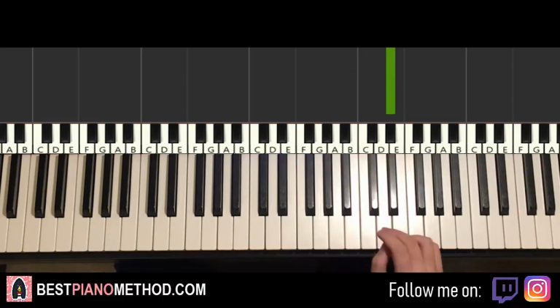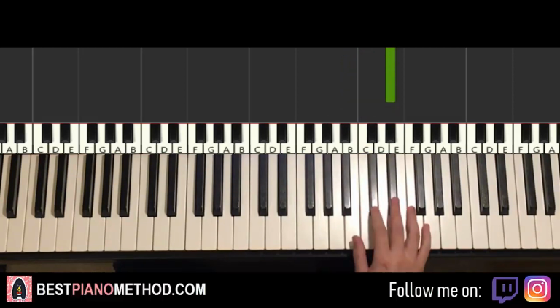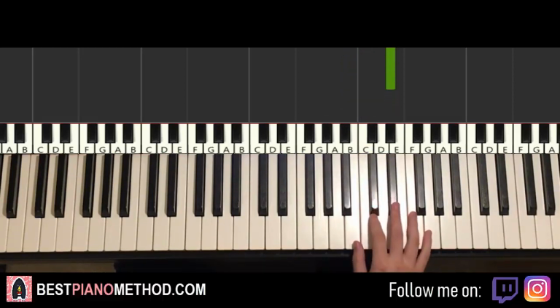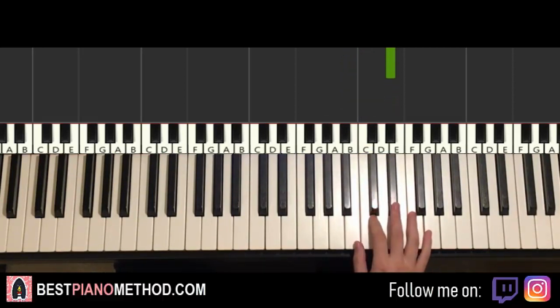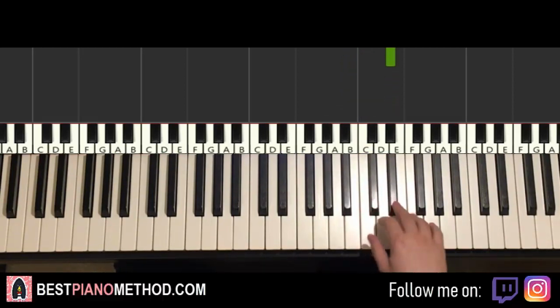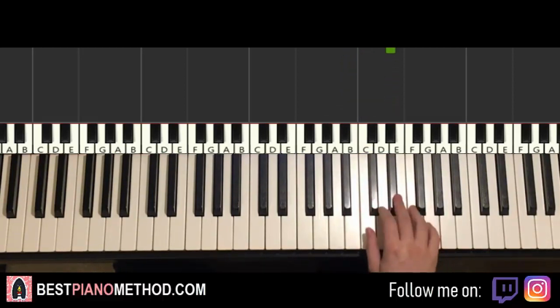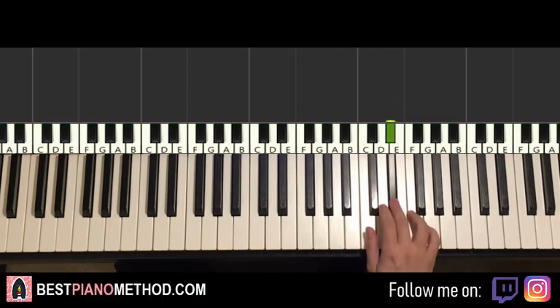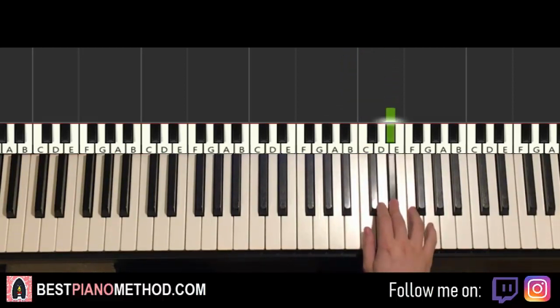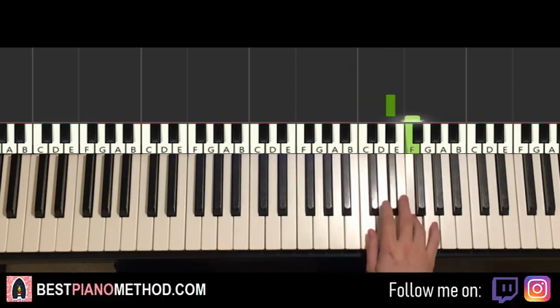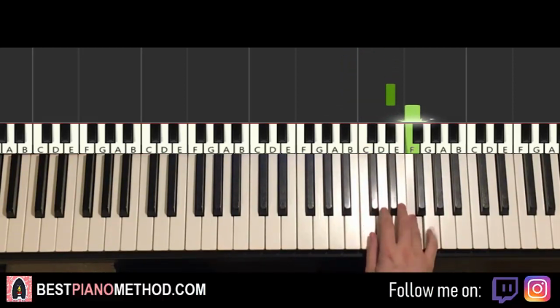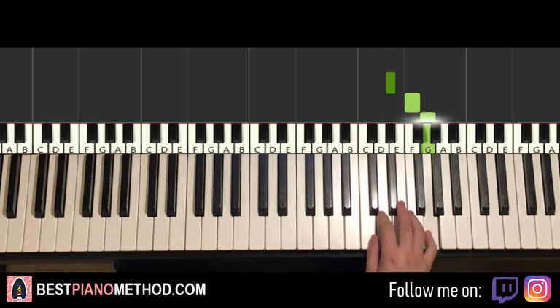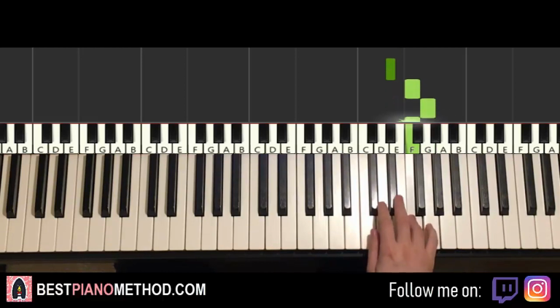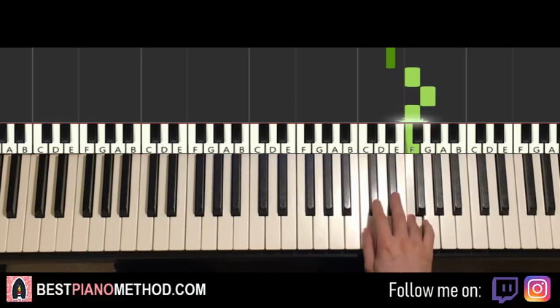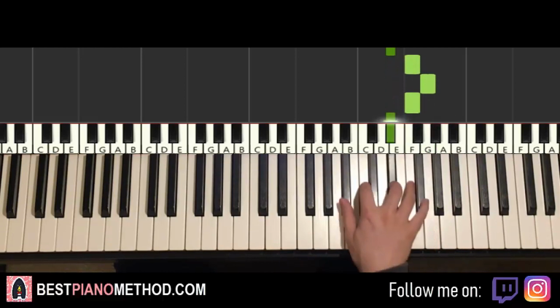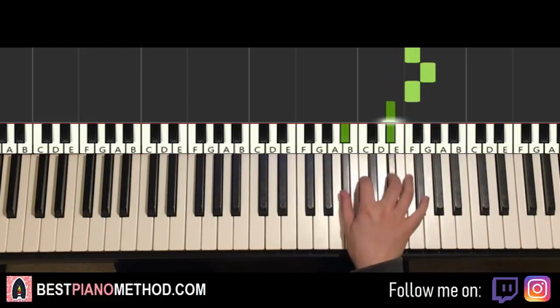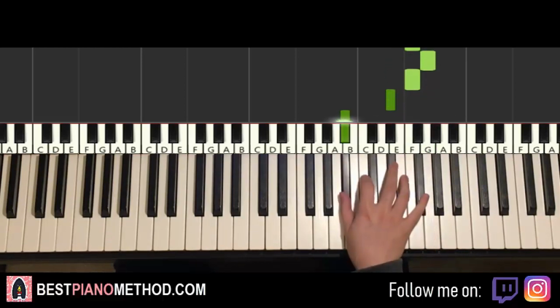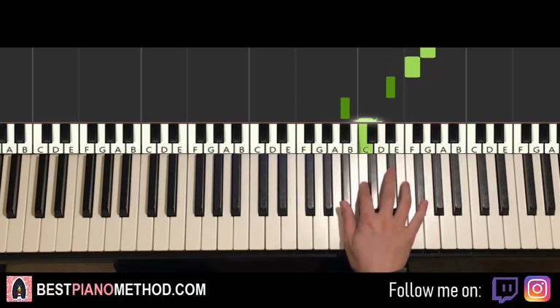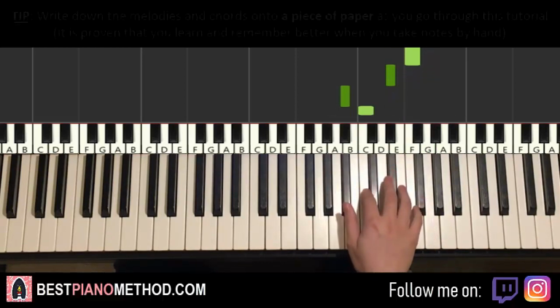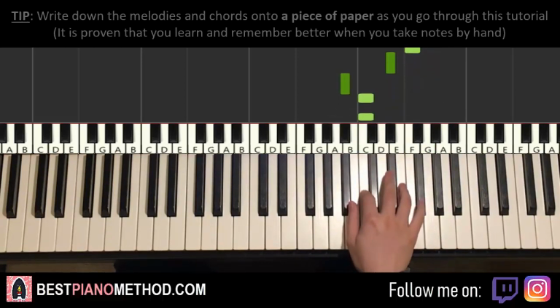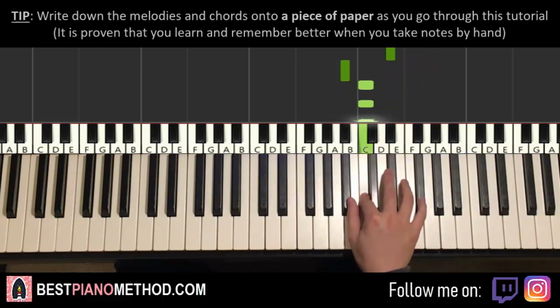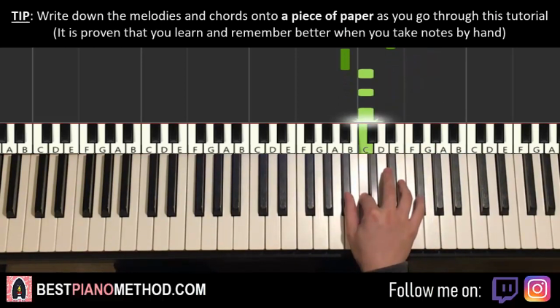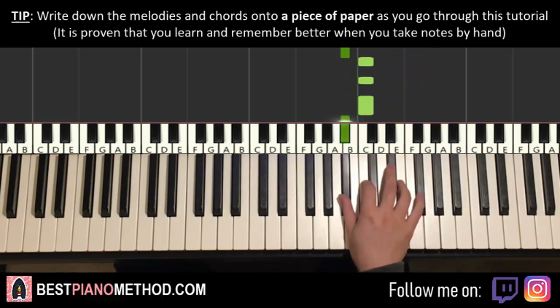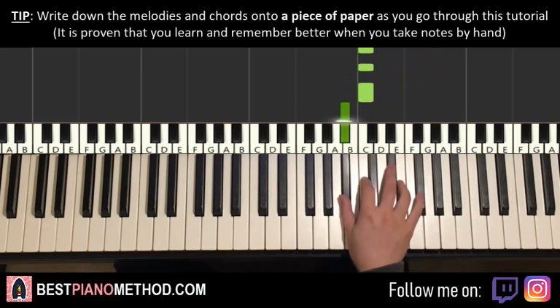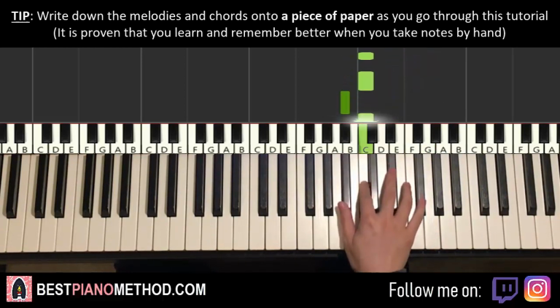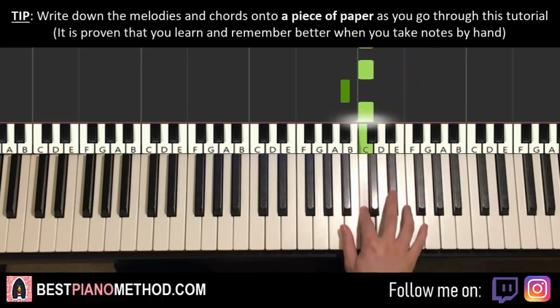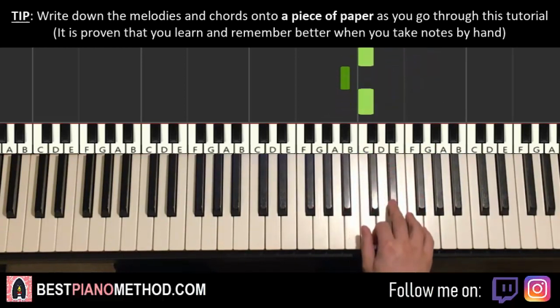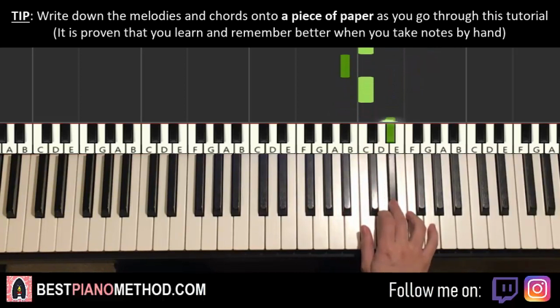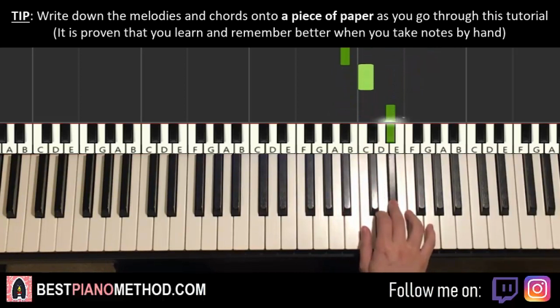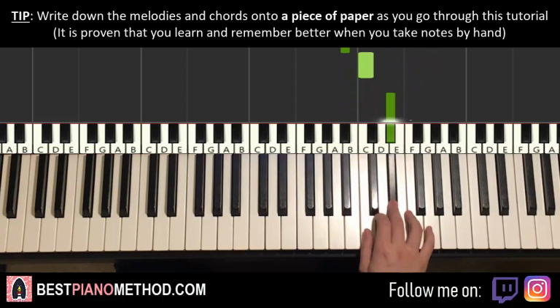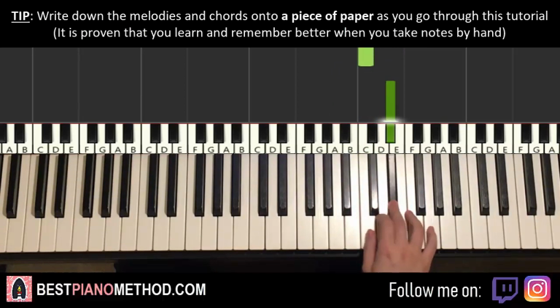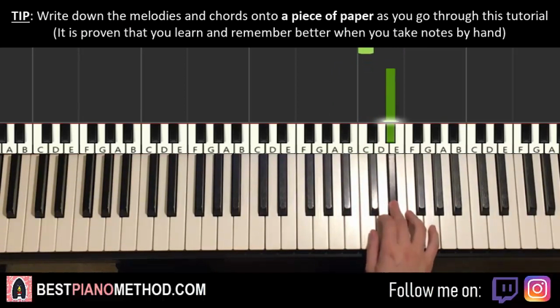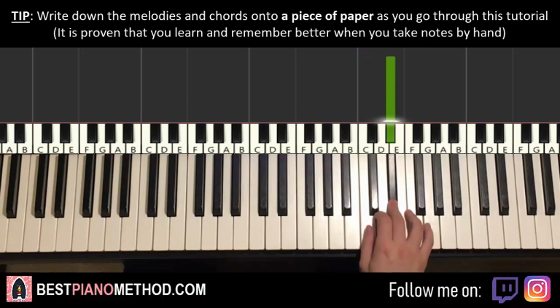Let's do it again. So it goes: E flat, F, G, F, E flat, B flat, C, C, C, B flat, C, E flat. That's it for the right hand.